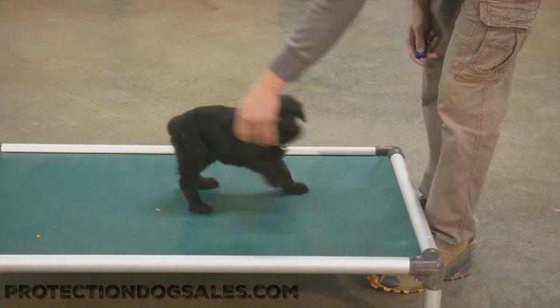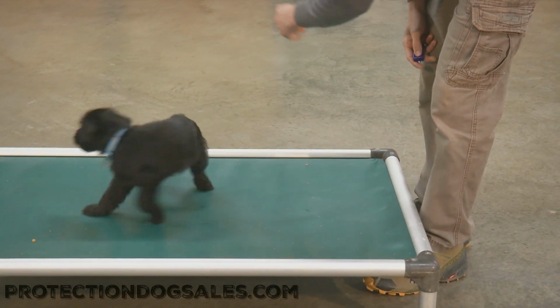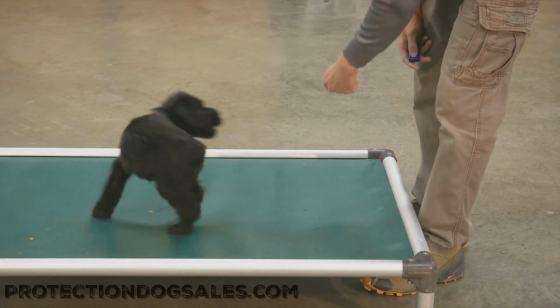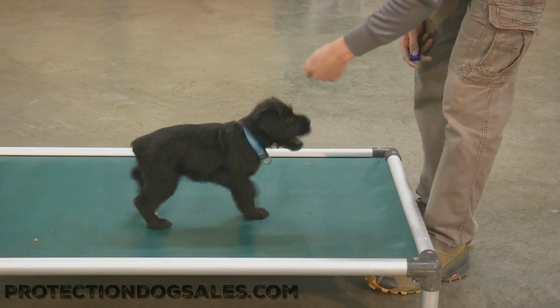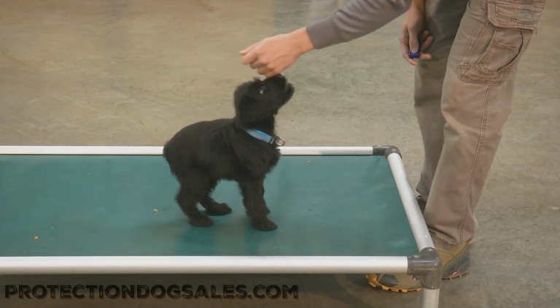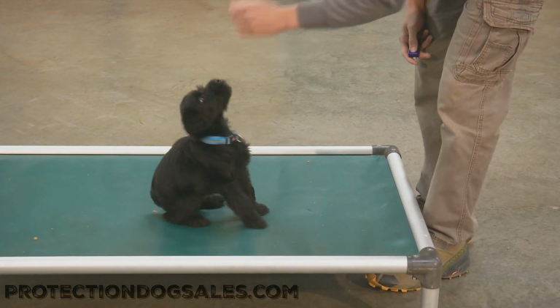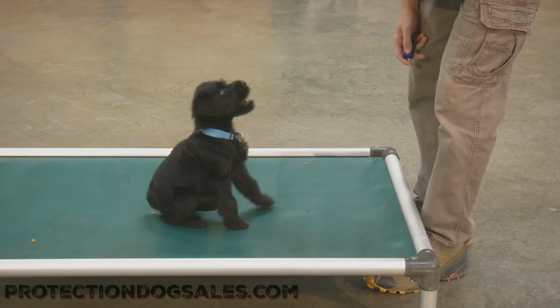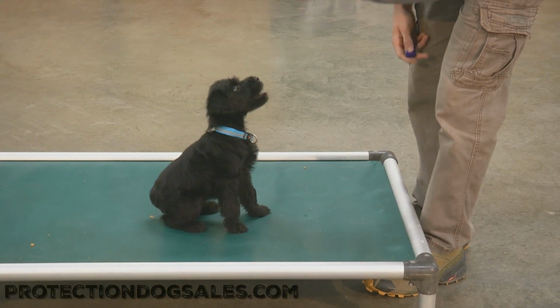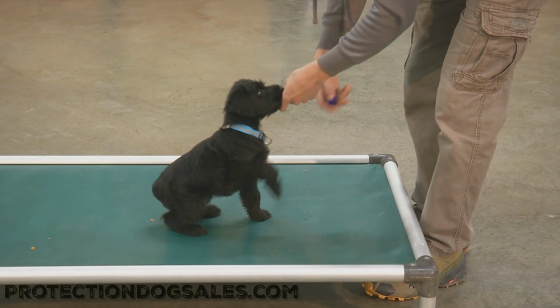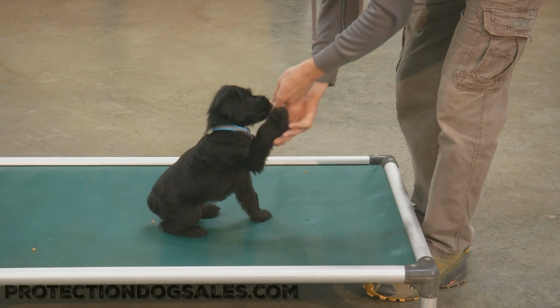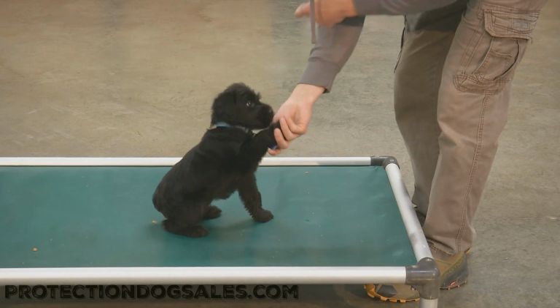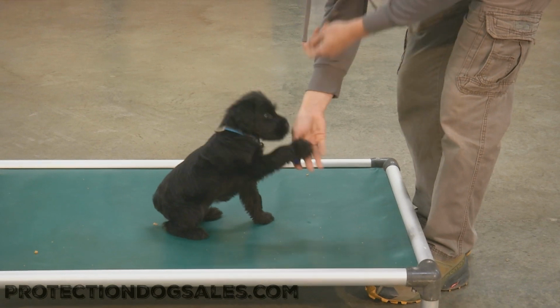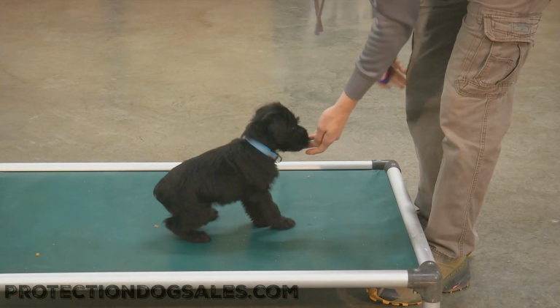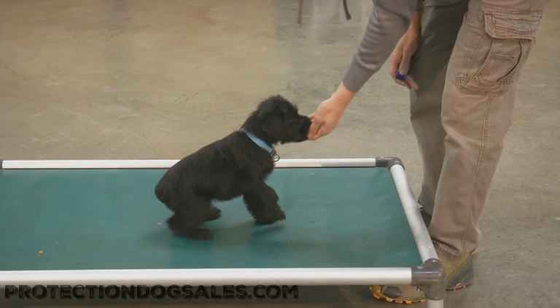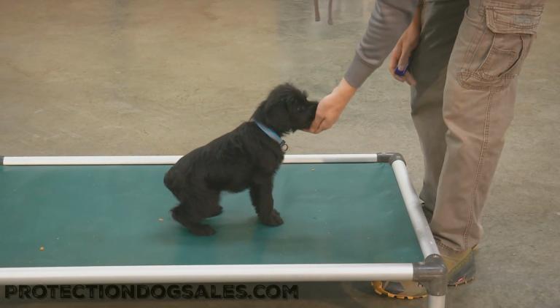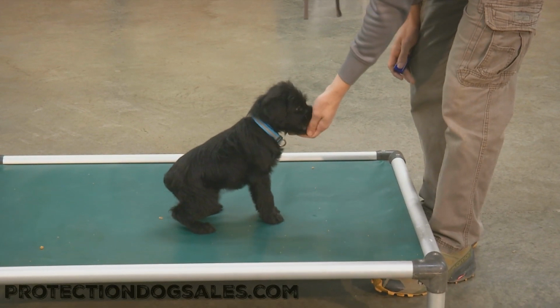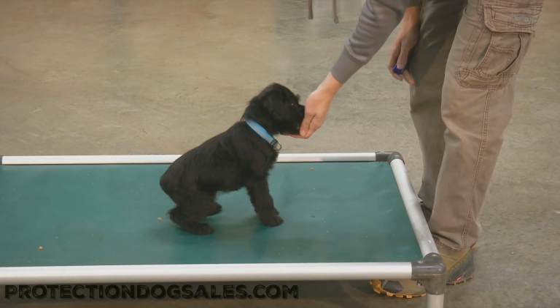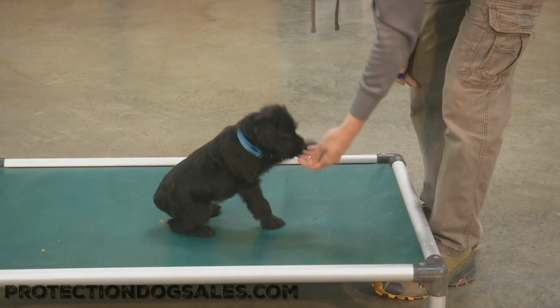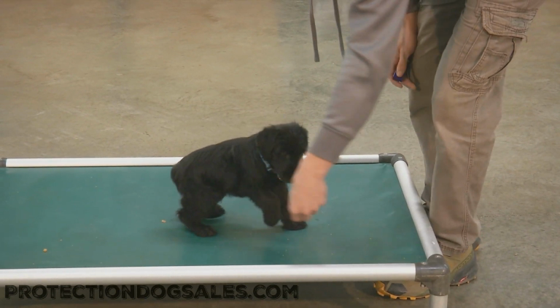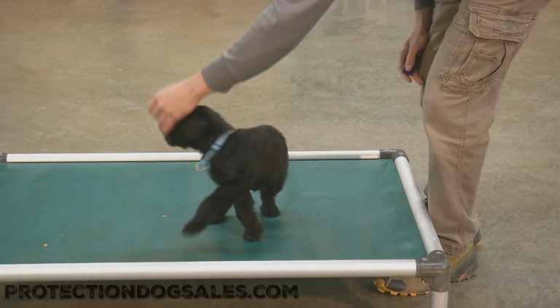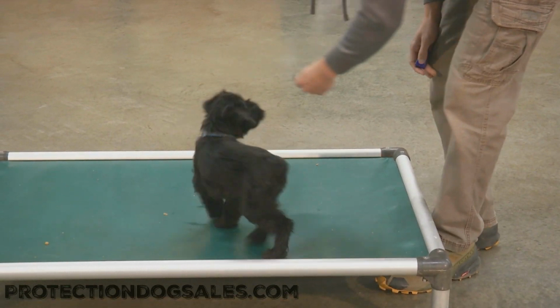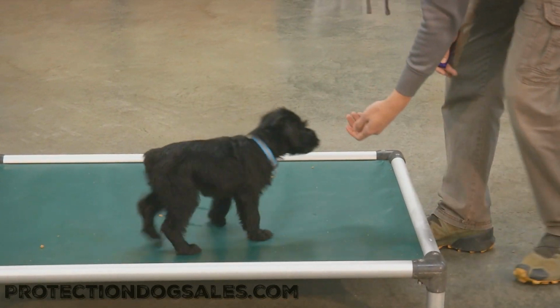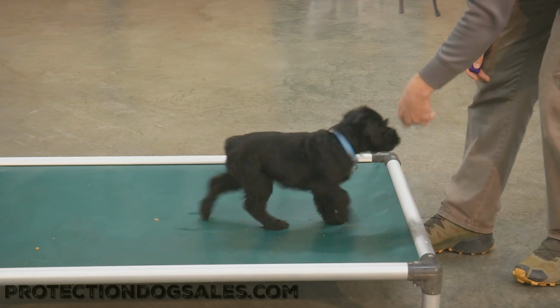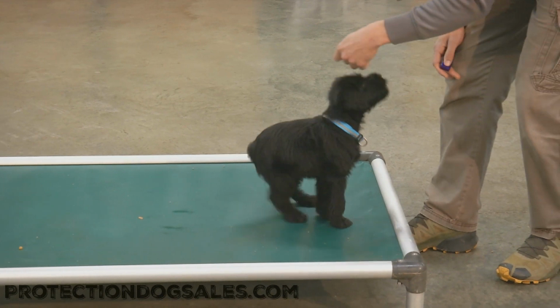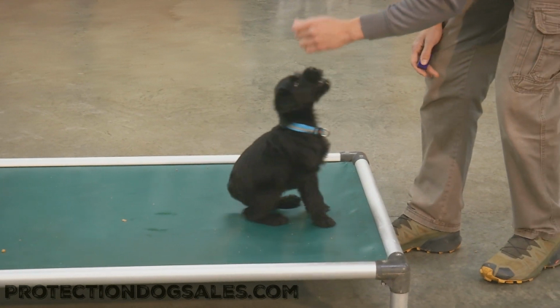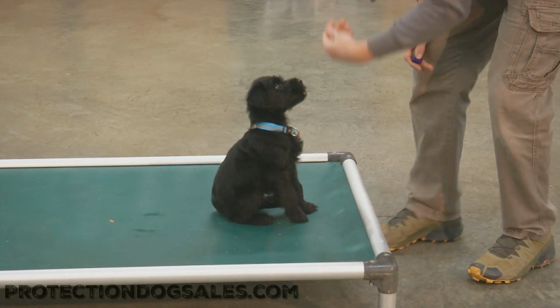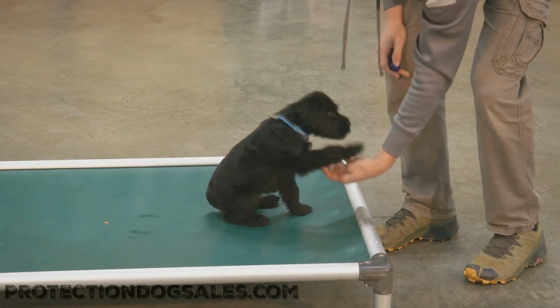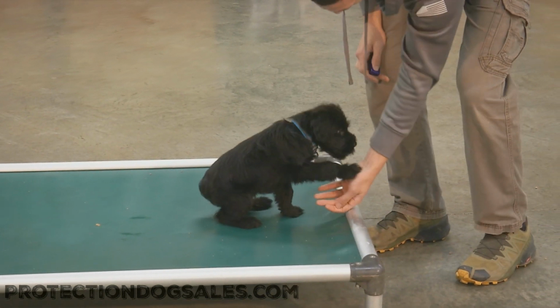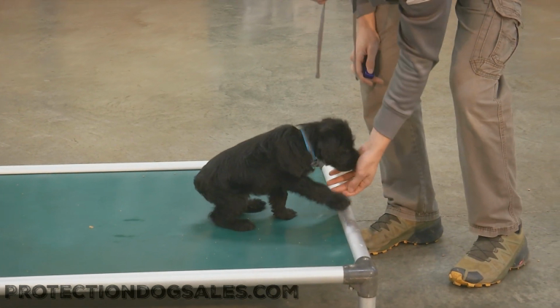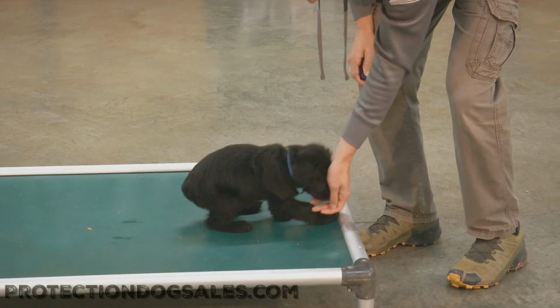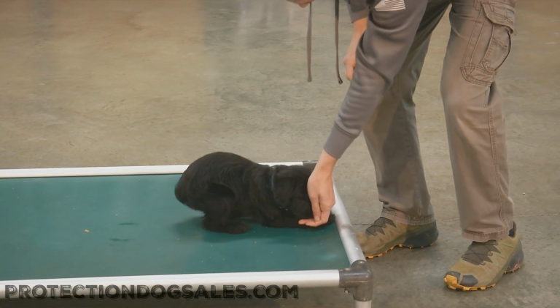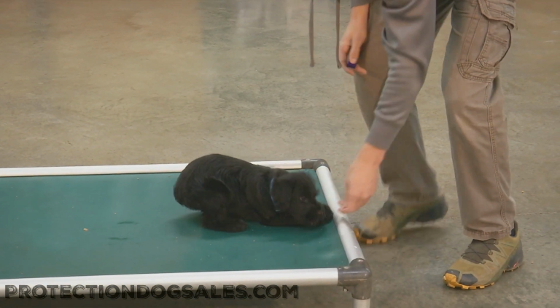A lot of things you don't see off-site. A lot of car travel already at such a young age. She's been exposed to animals, farm animals, cats. I've got a little video of her playing with our farm cat. Super stuff.